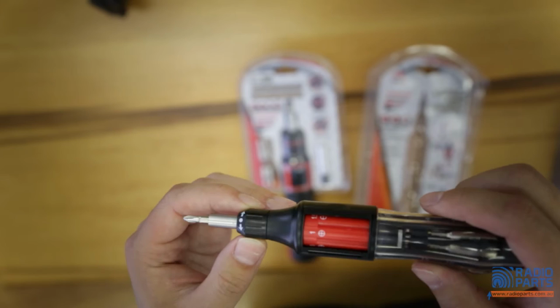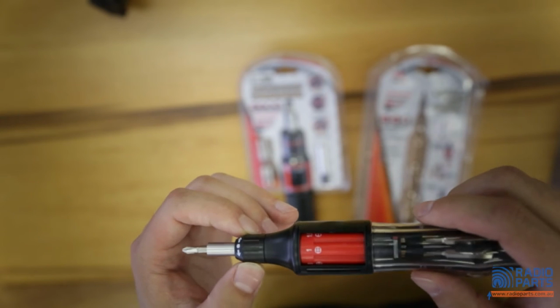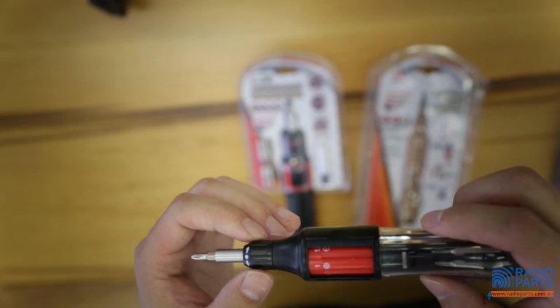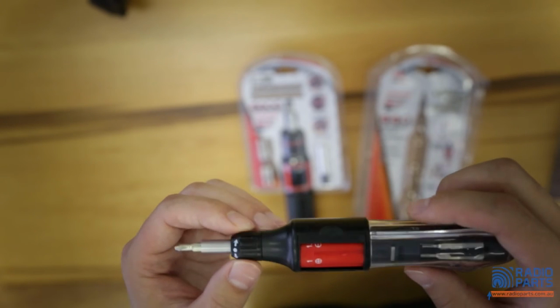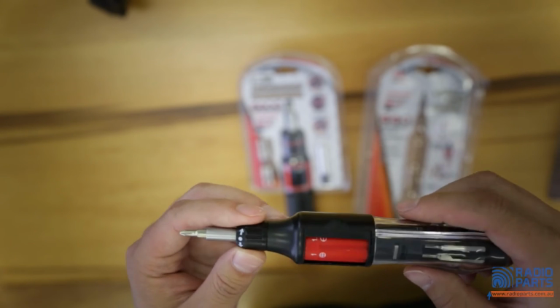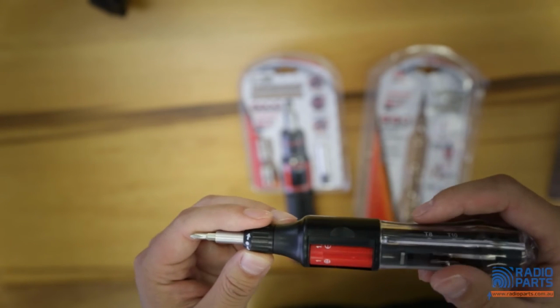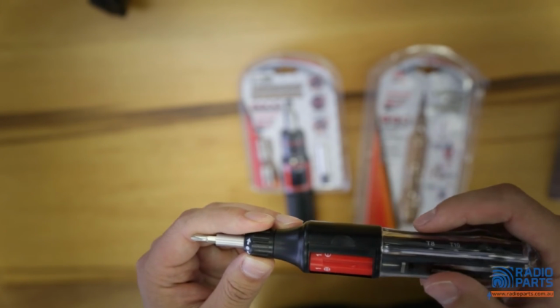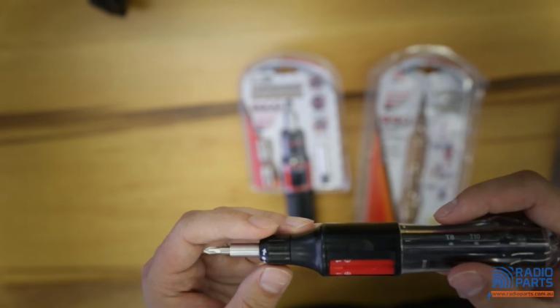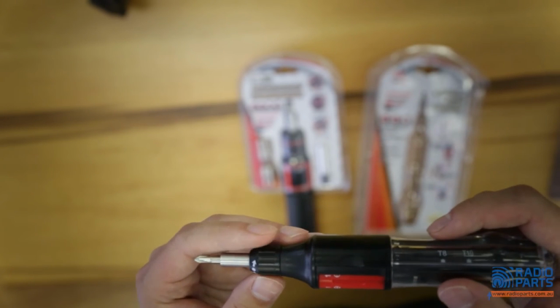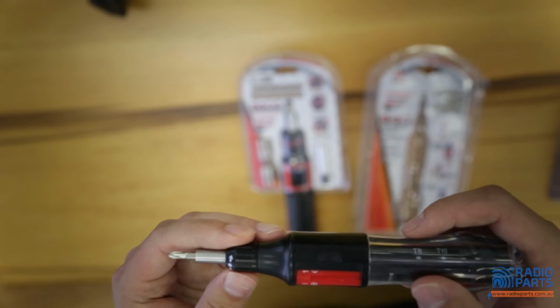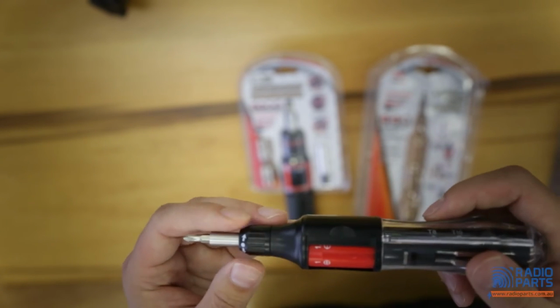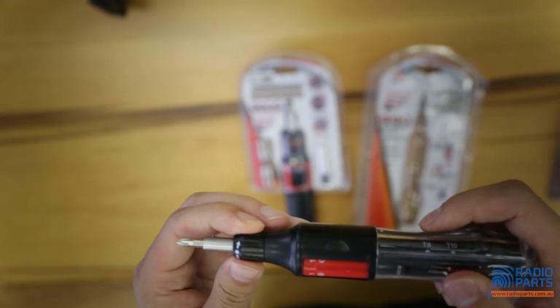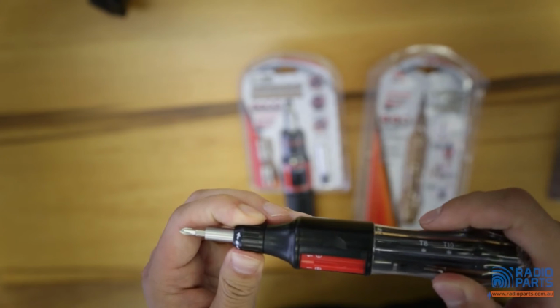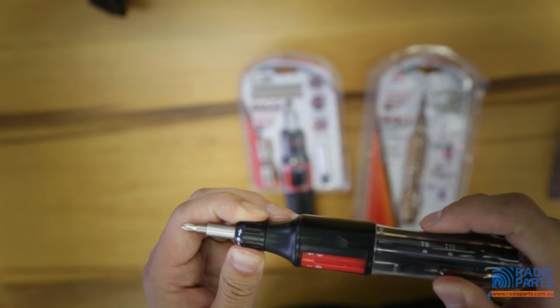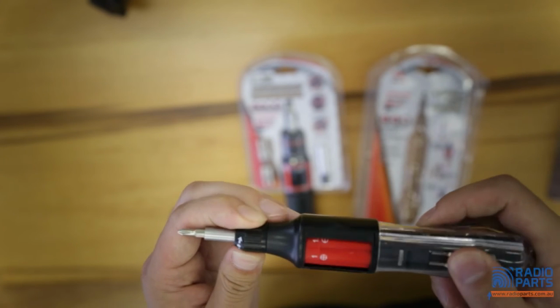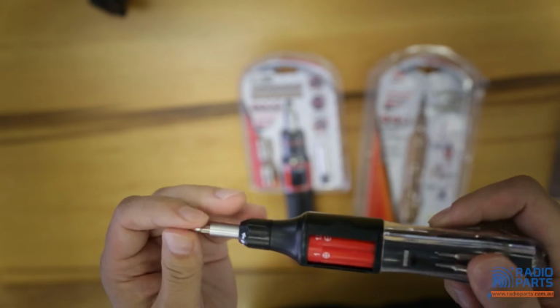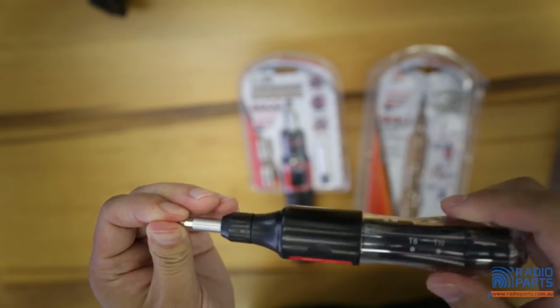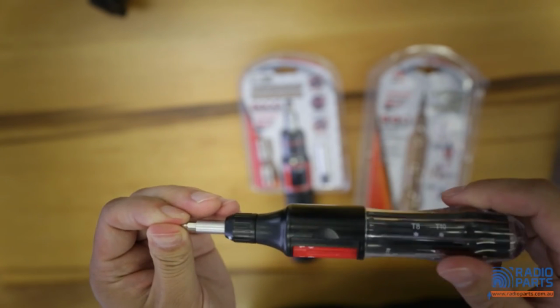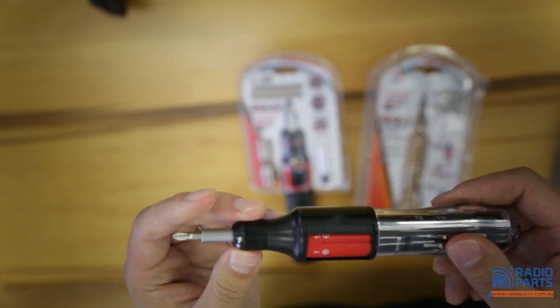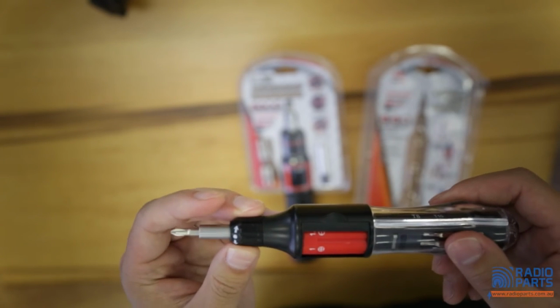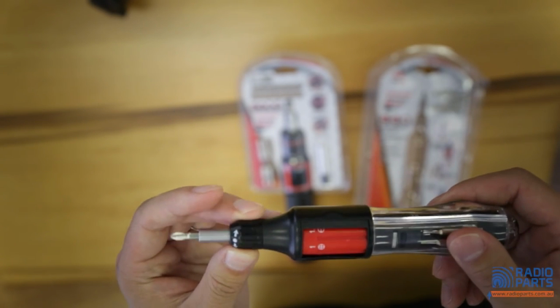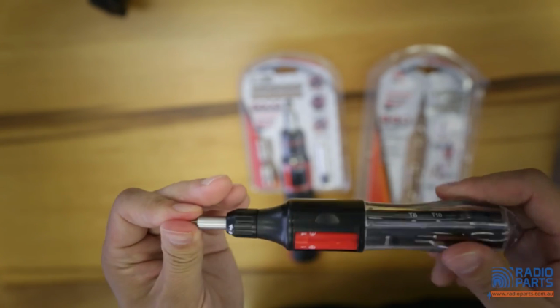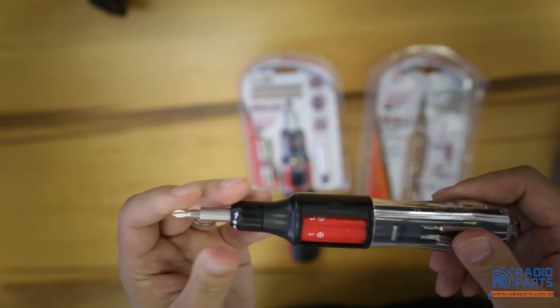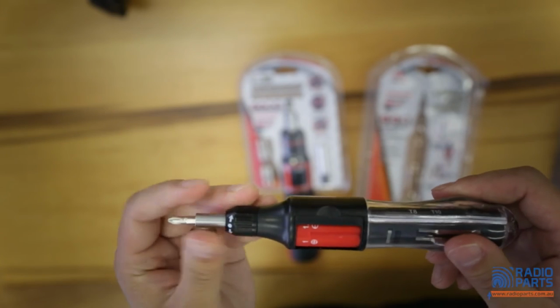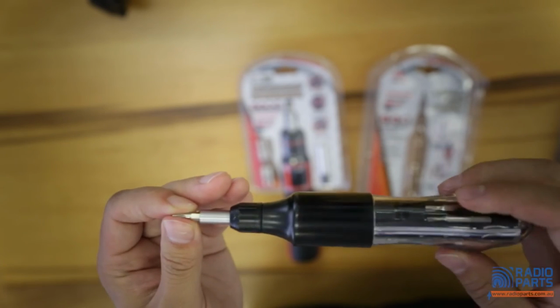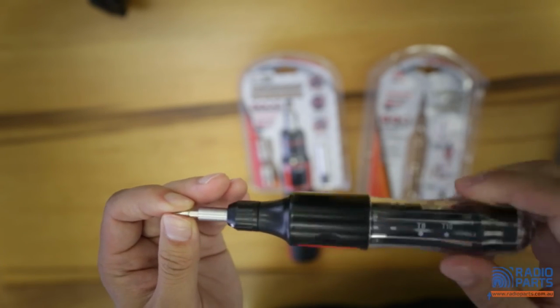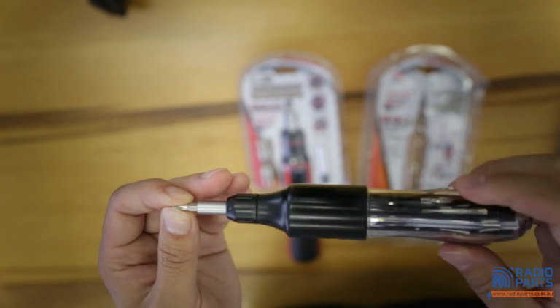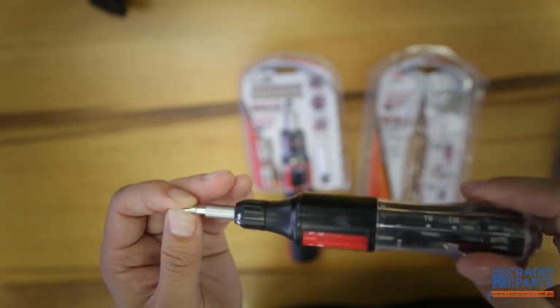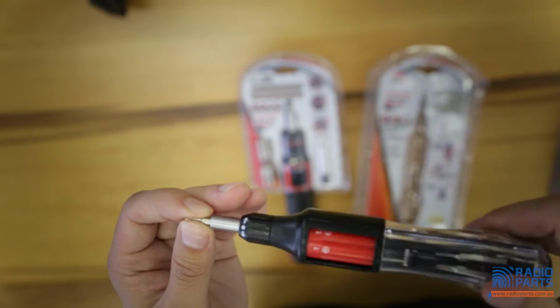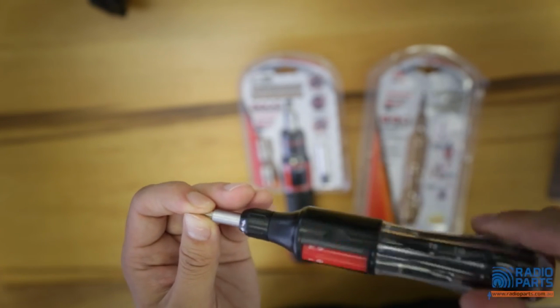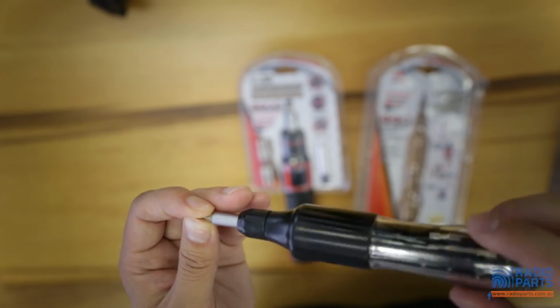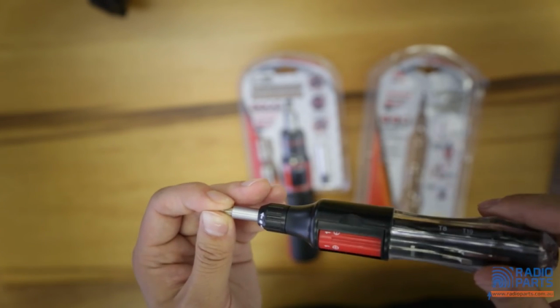At the front of the screwdriver, you have three locations to lock in your ratchet. You can fasten, lock, or loosen your screws without rotating your hand on the handle.